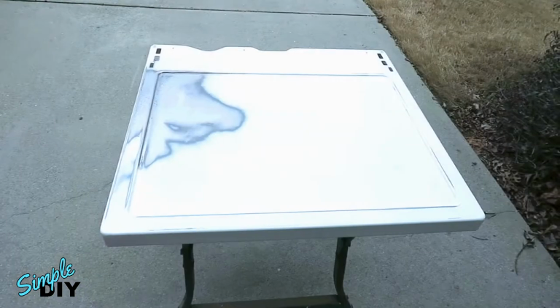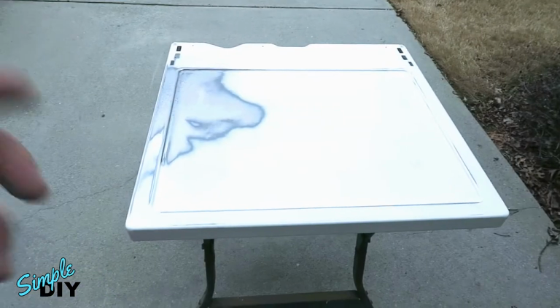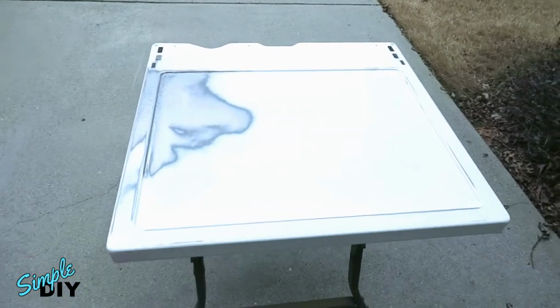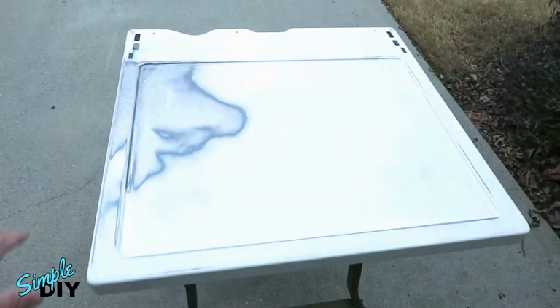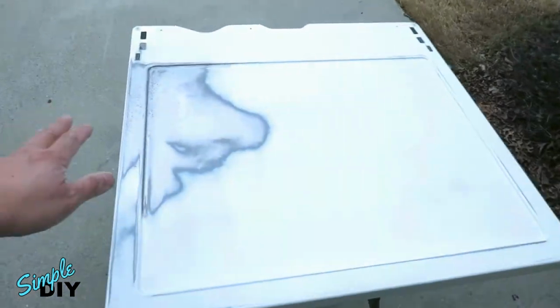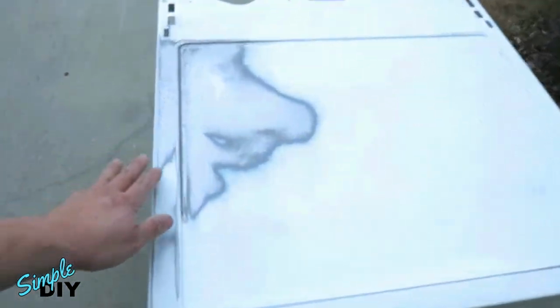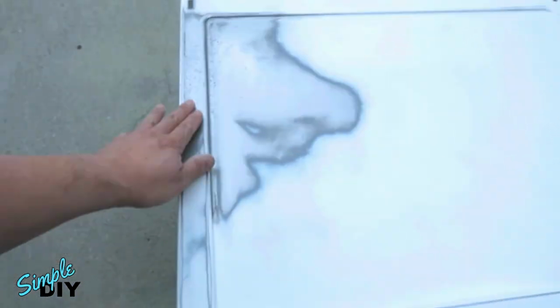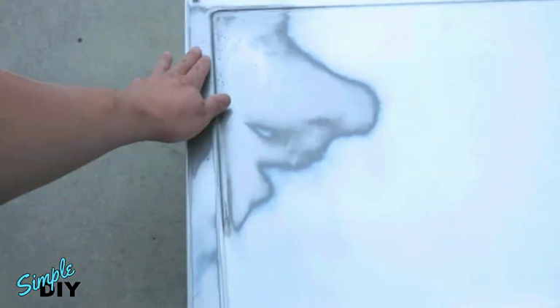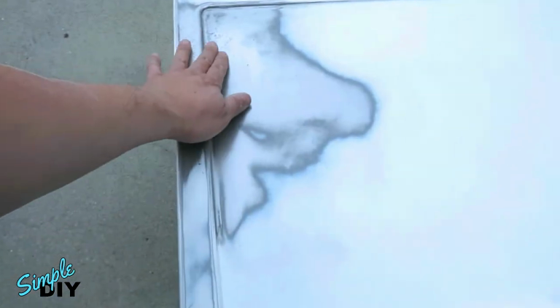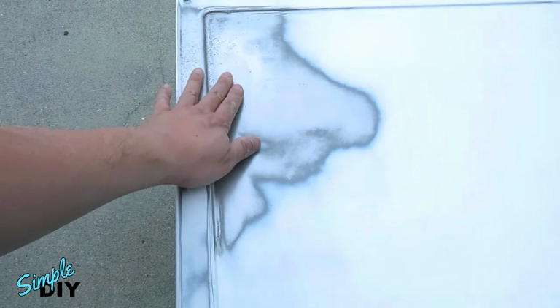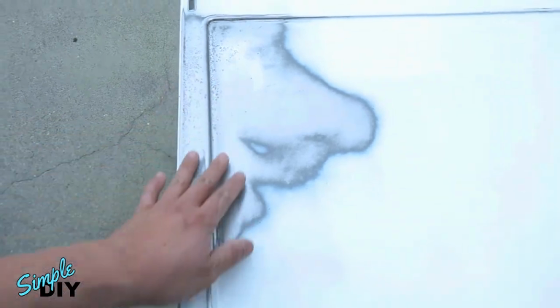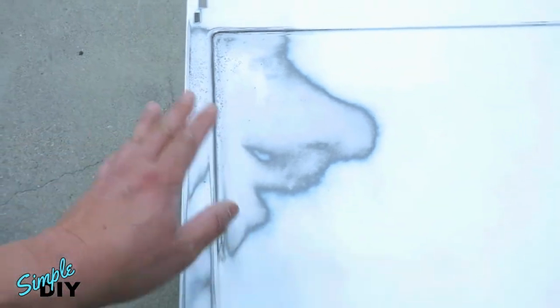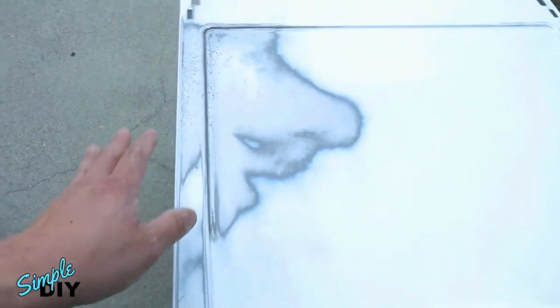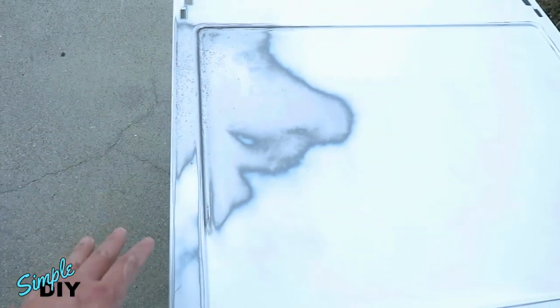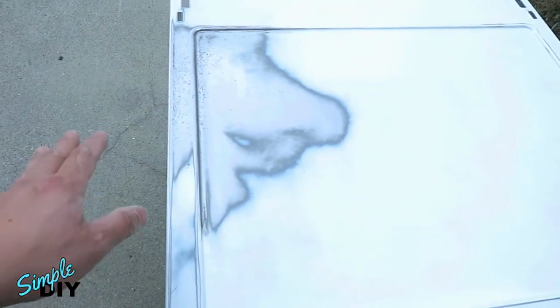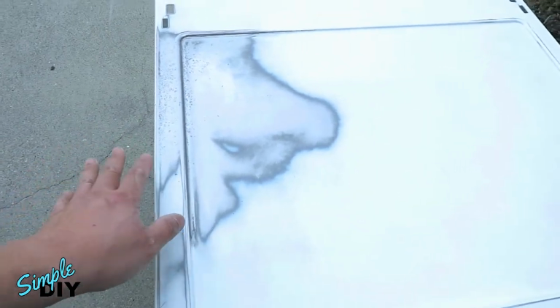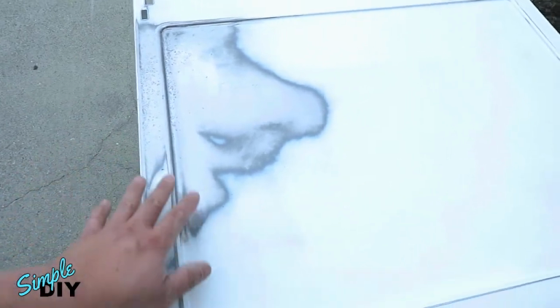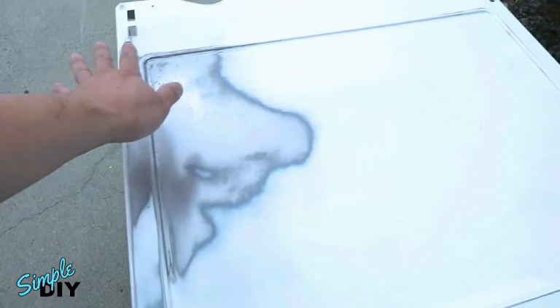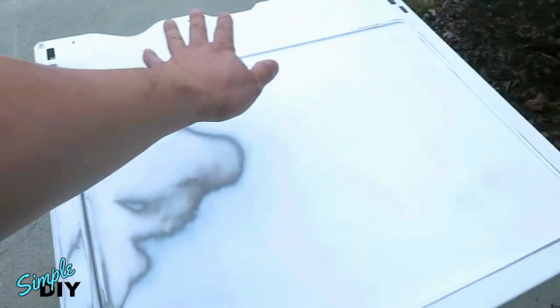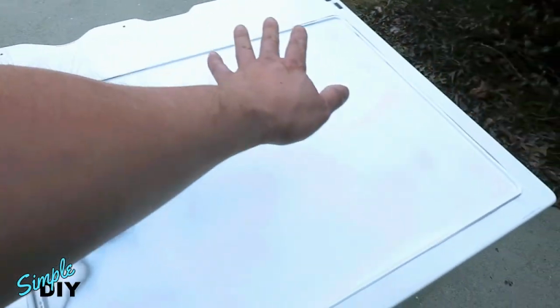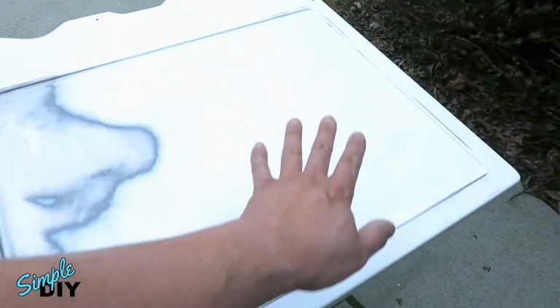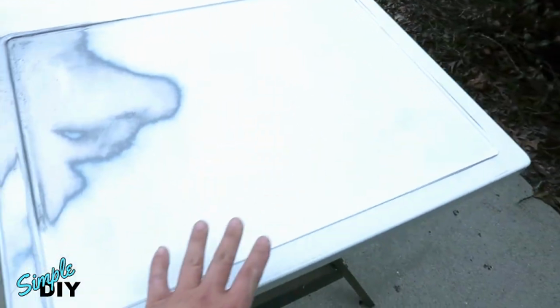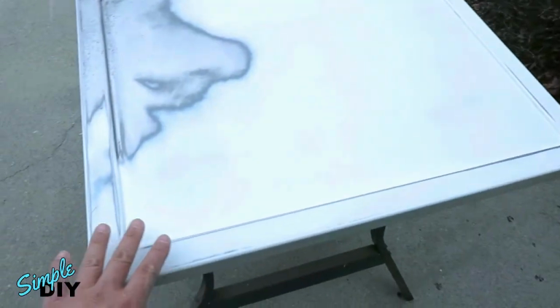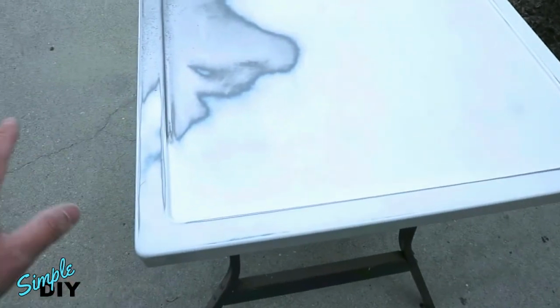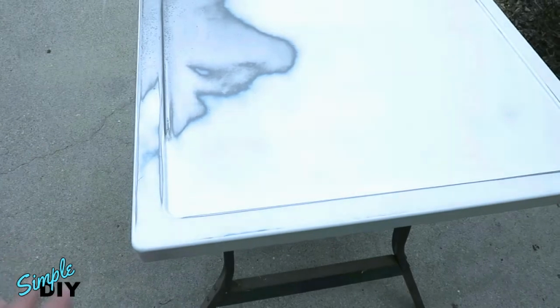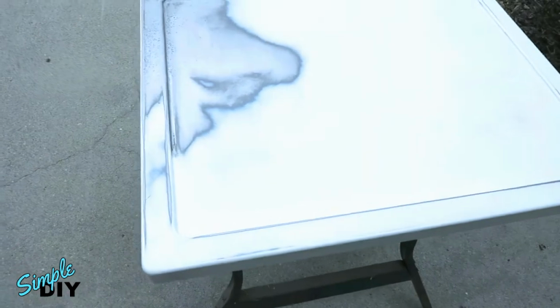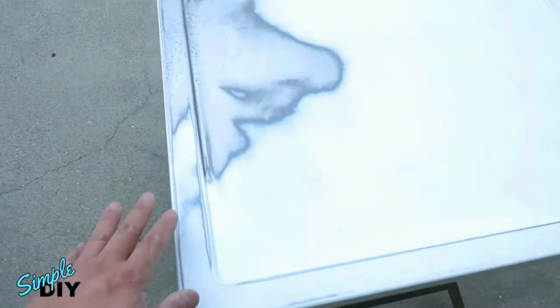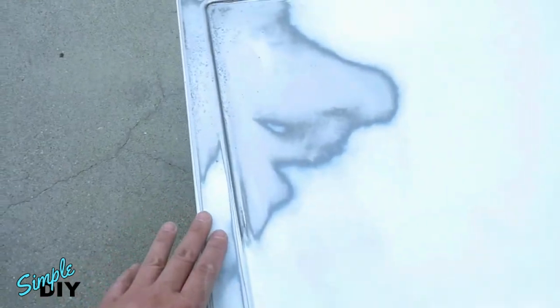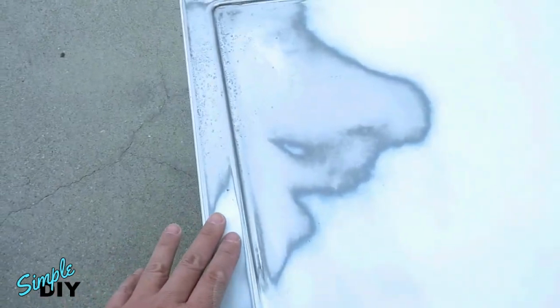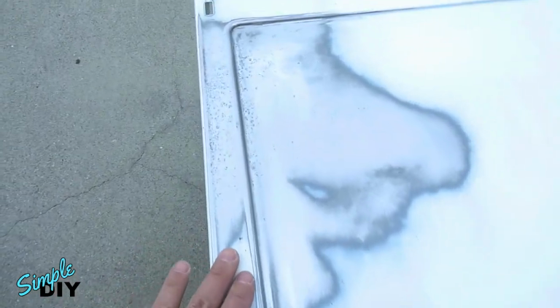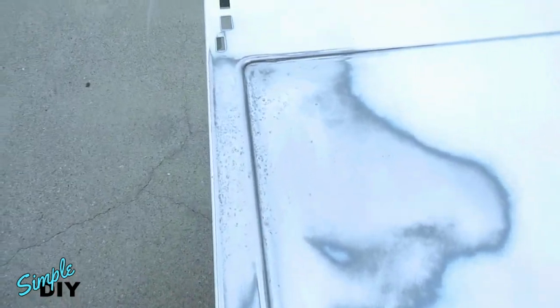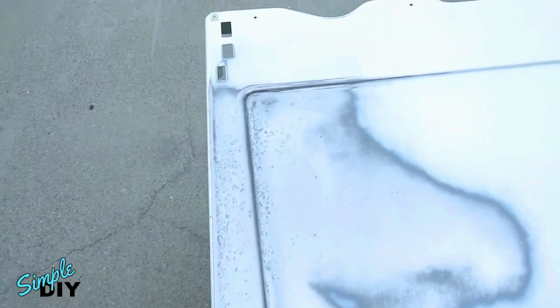Here's a look at the surface after I sanded out all the rust. I also took the 220-grit sandpaper and roughed up the entire surface so the paint will stick better. Next I'll take some rubbing alcohol and clean this entire surface.